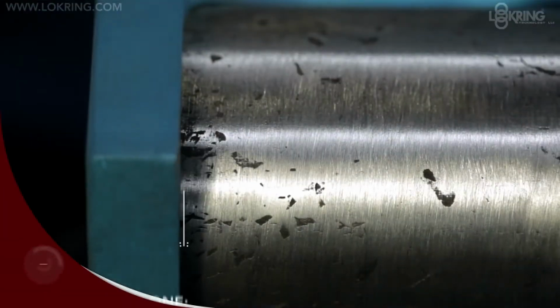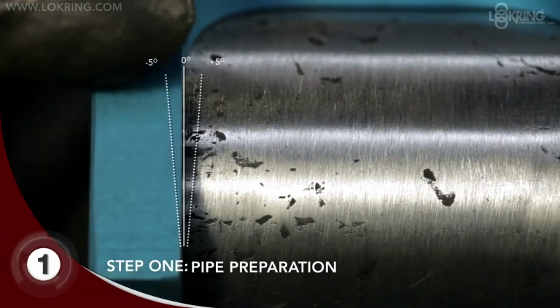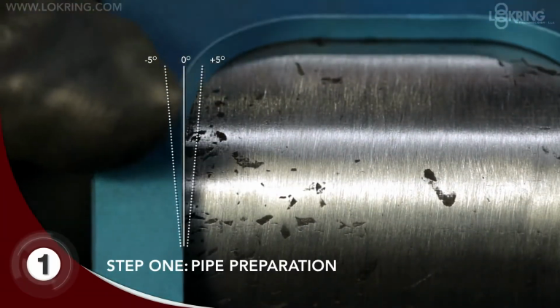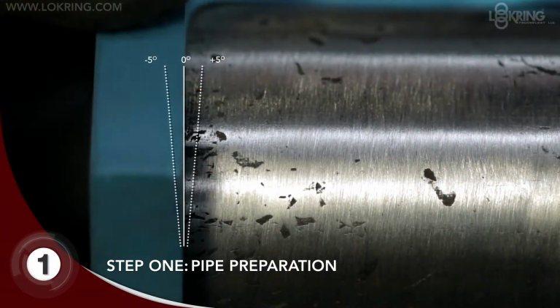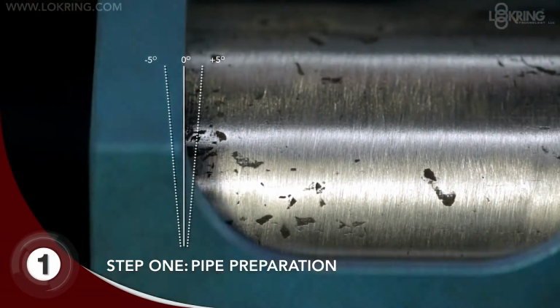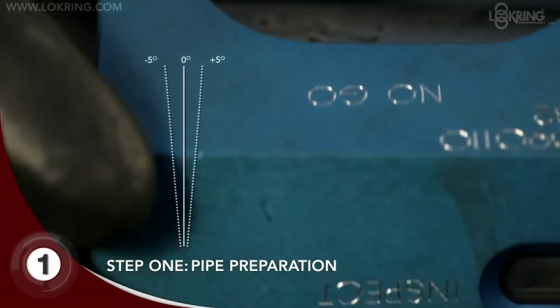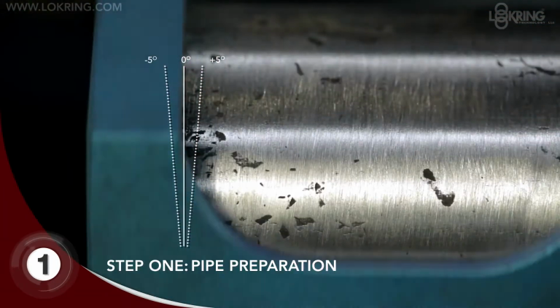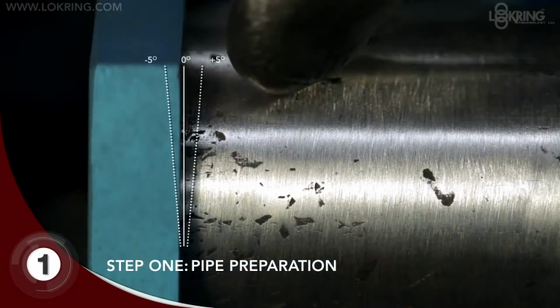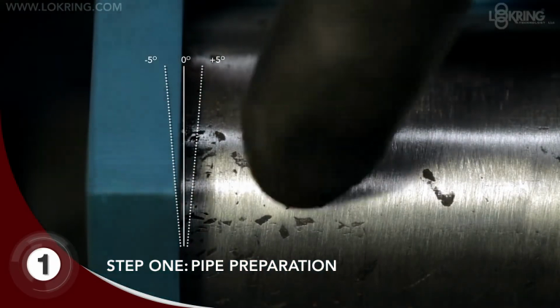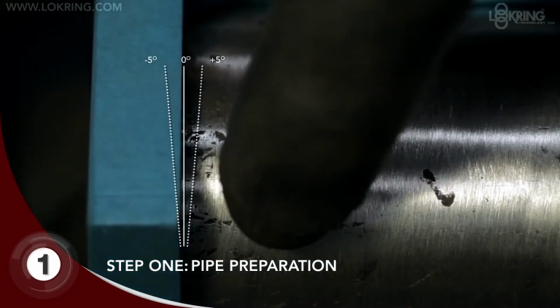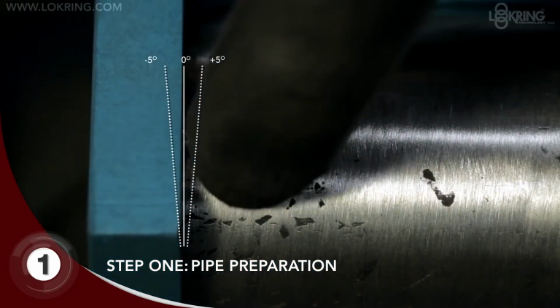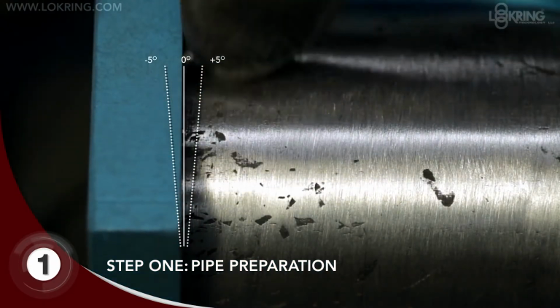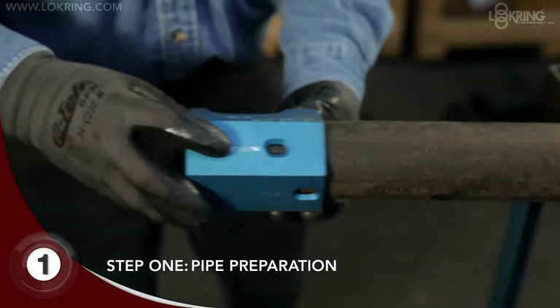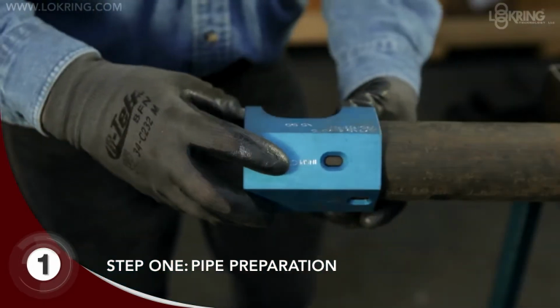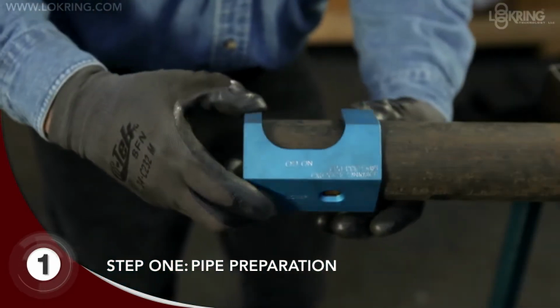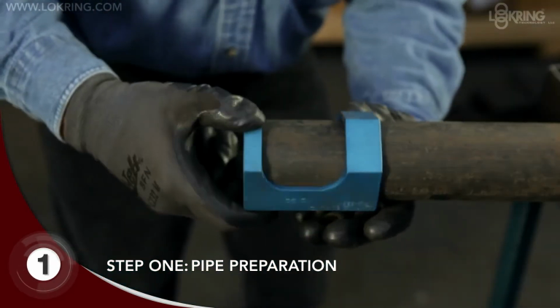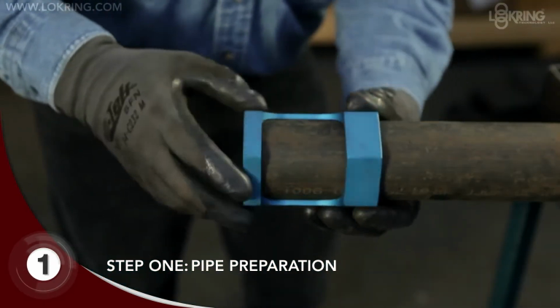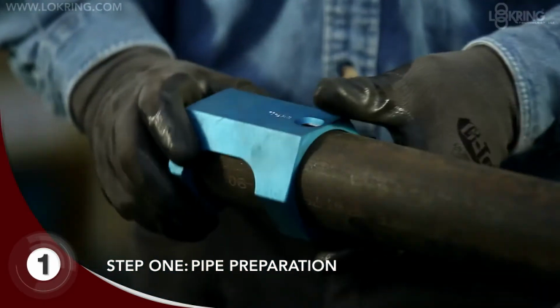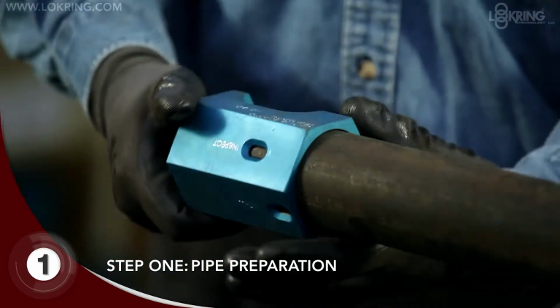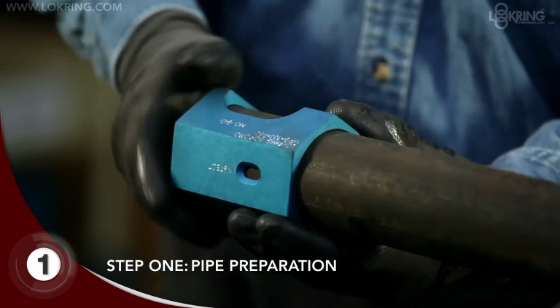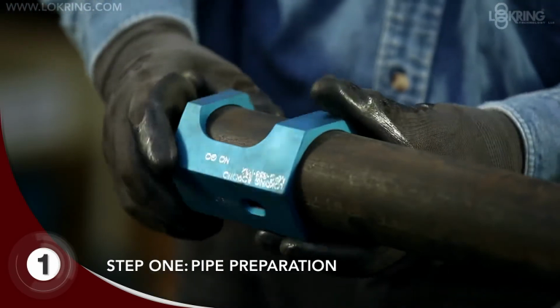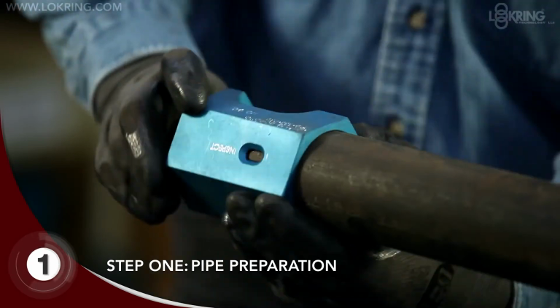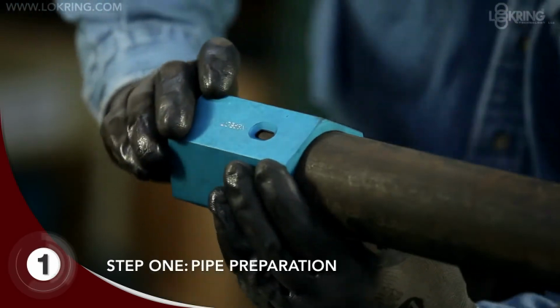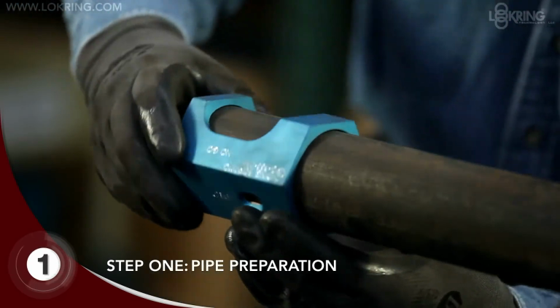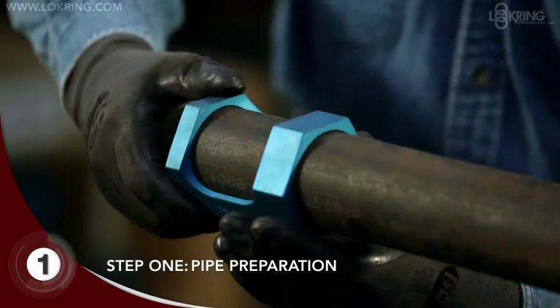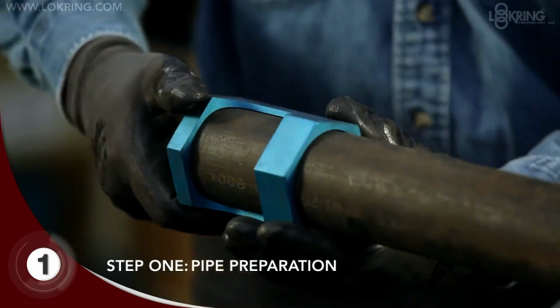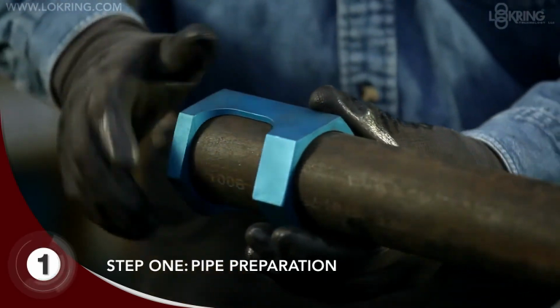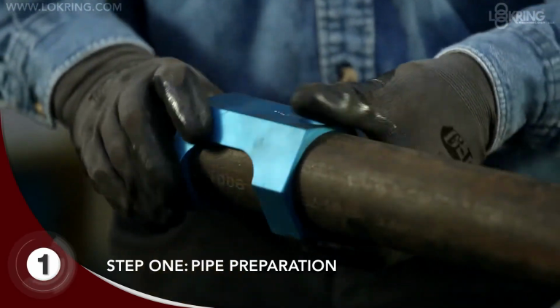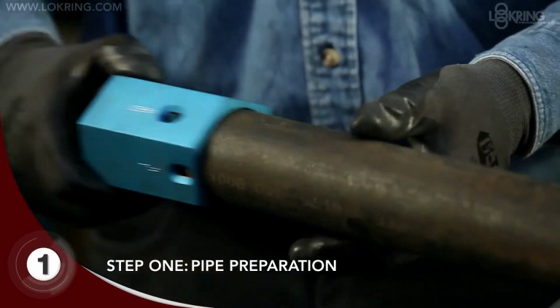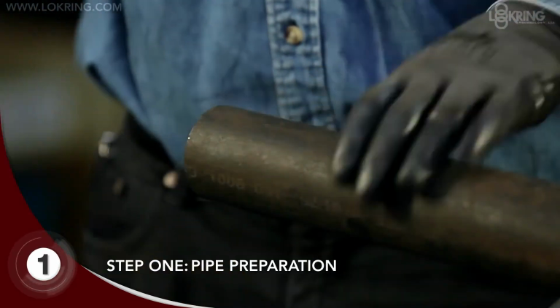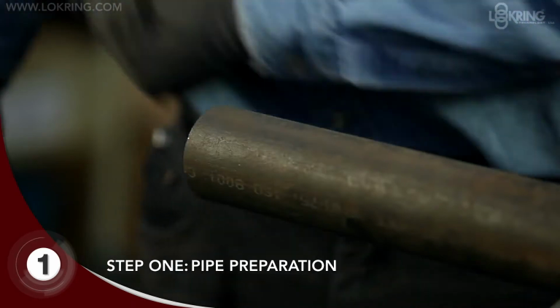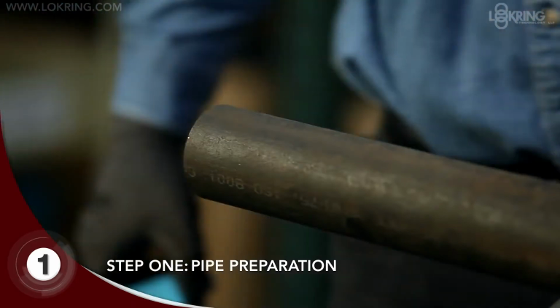Begin by cutting your pipe to within five degrees of square. Insert the lock ring multi-purpose gauge over the pipe and verify the maximum outside diameter. This ensures the pipe will fit inside the fitting and is within specification.